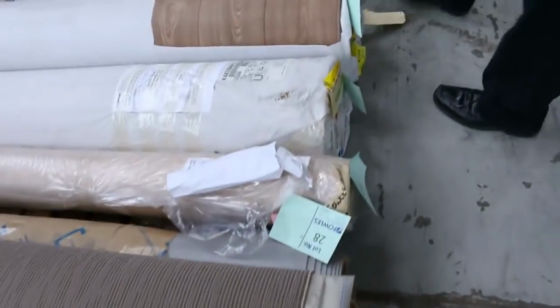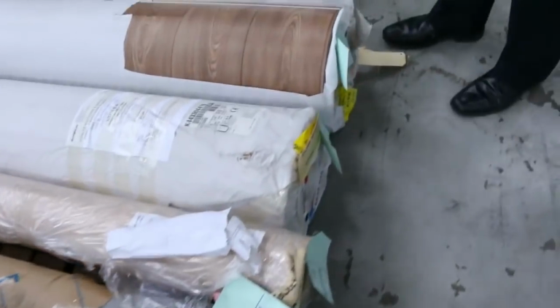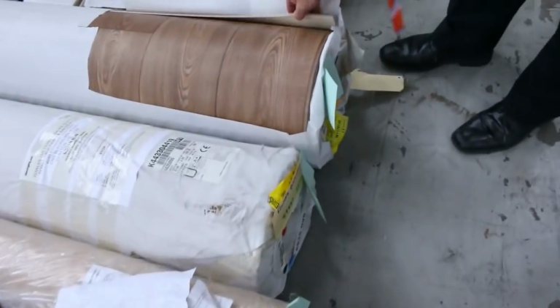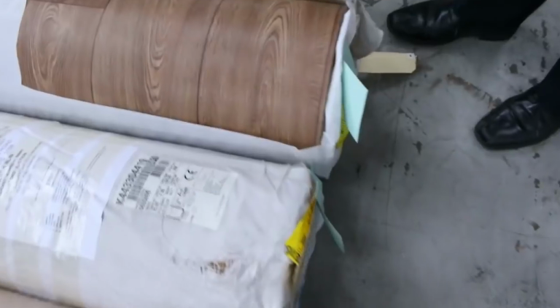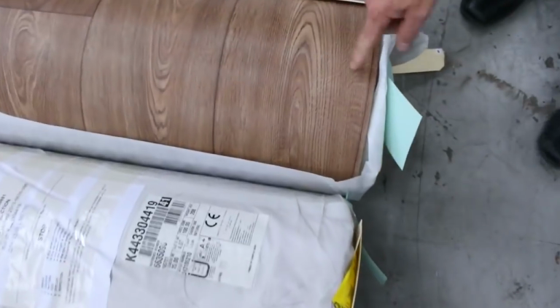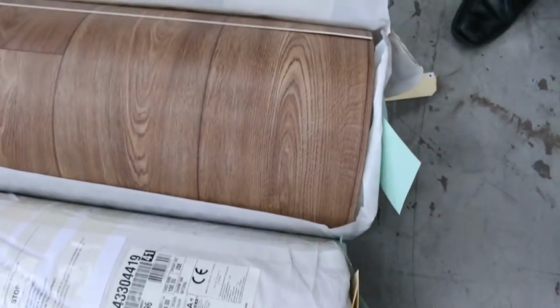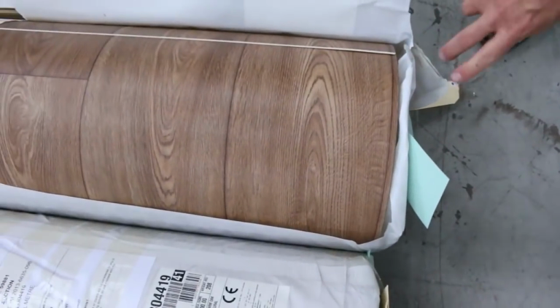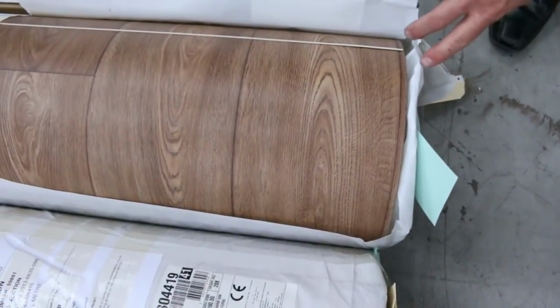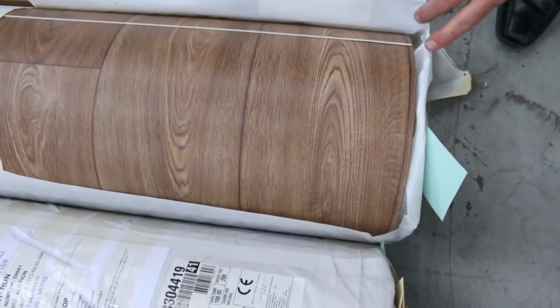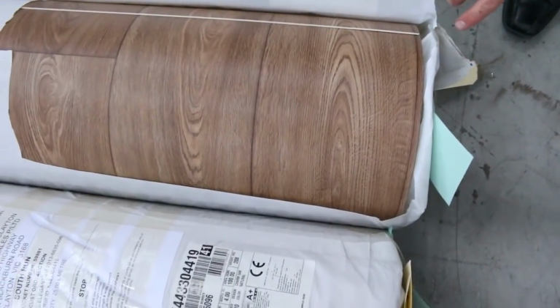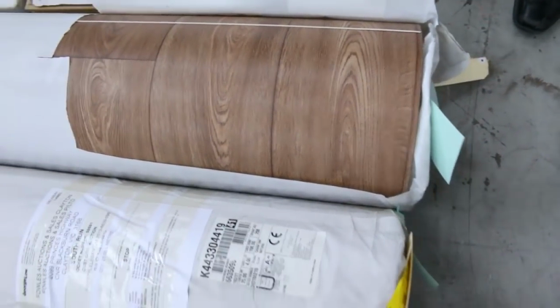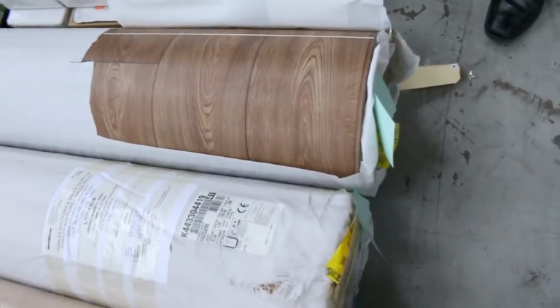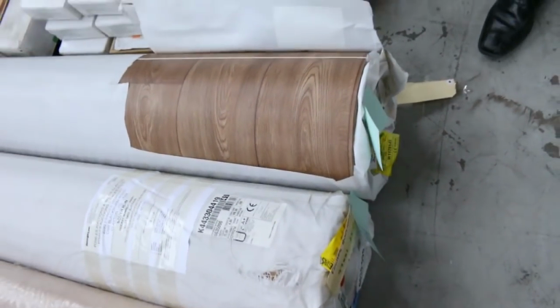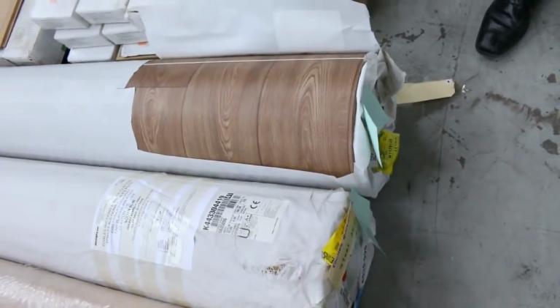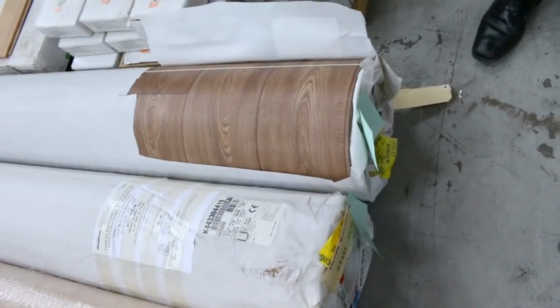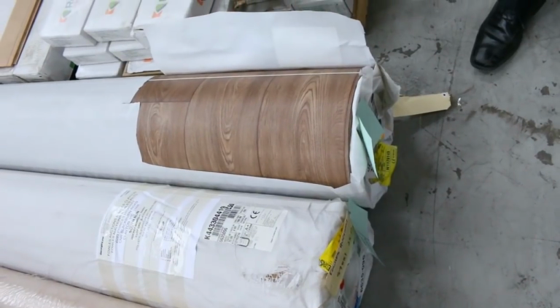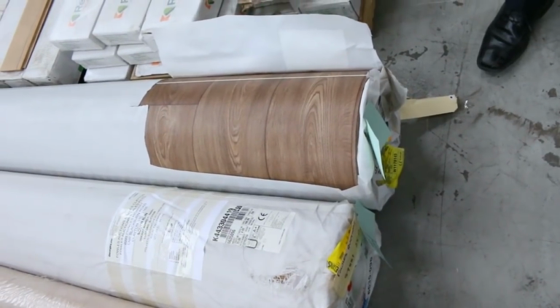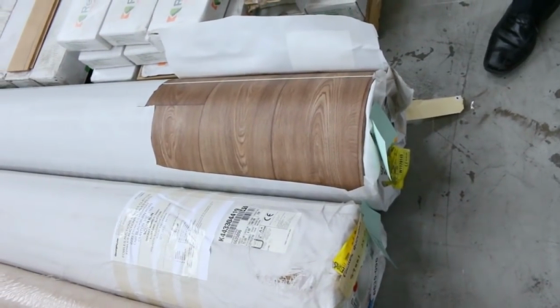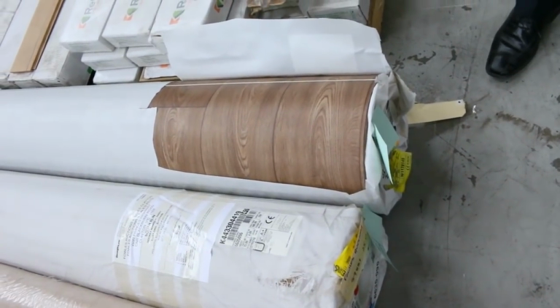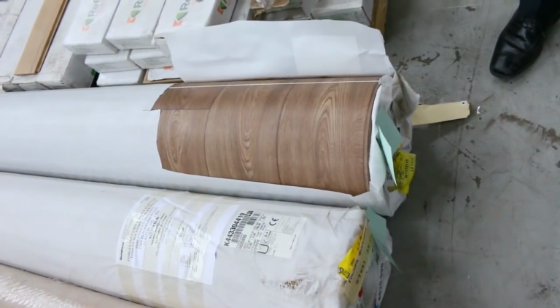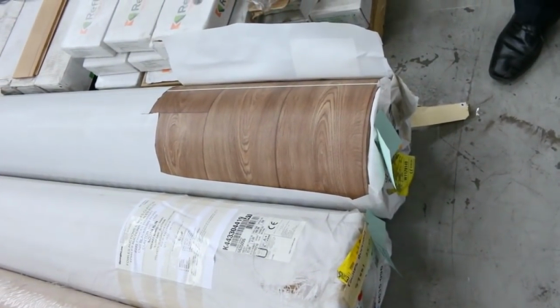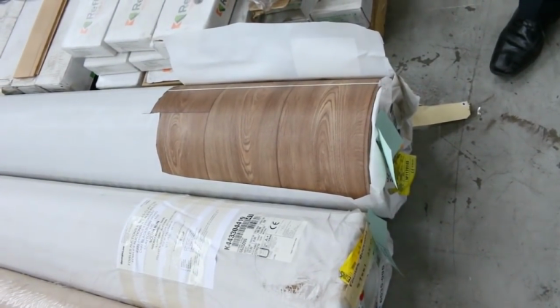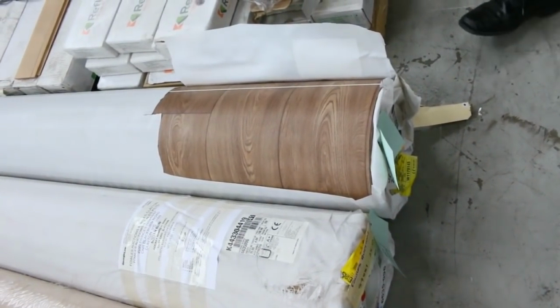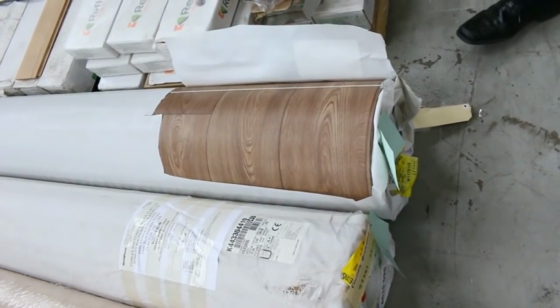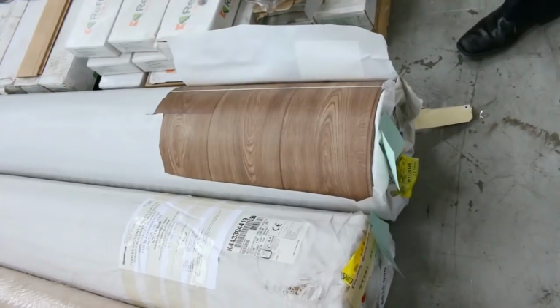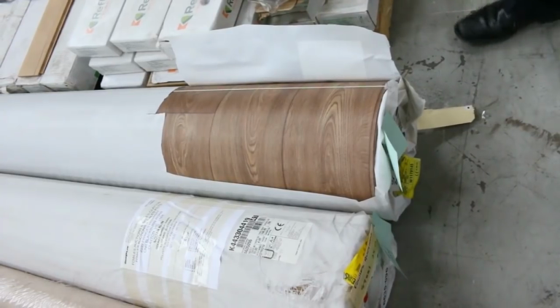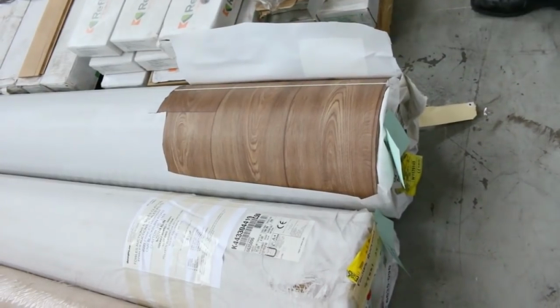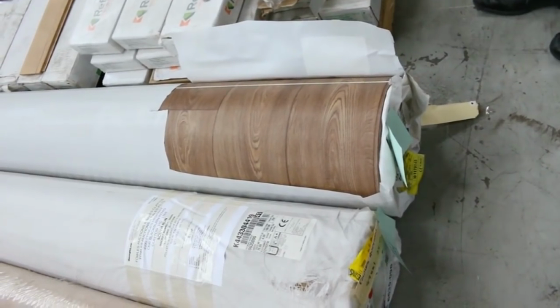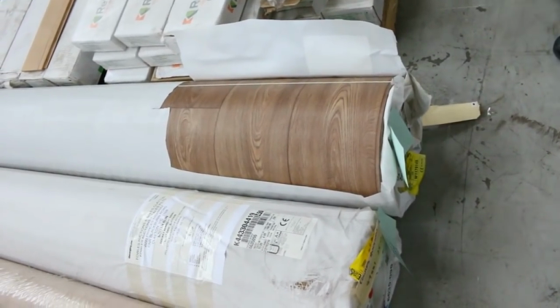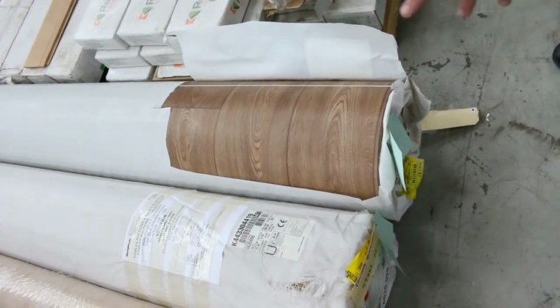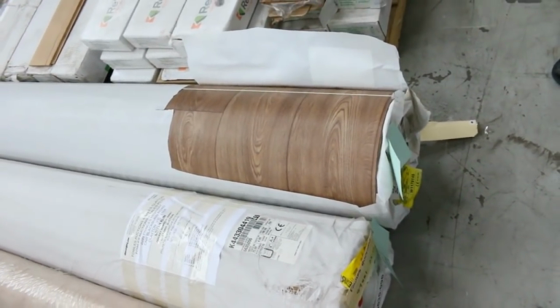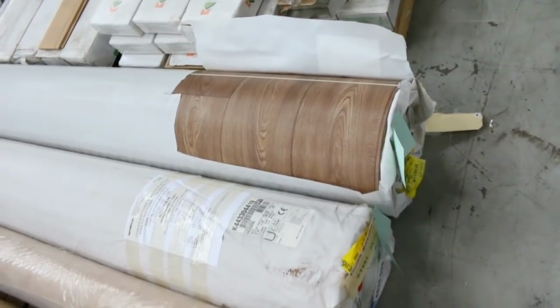We've got some really good quality vinyl there — a couple of nice big rolls. It's 4 metres wide and 25 metres long. We've got to start at $25 a metre; it'll probably sell for between $25 and $30 a metre. So that's for 4-metre-wide vinyl — around about a third of the normal retail price.